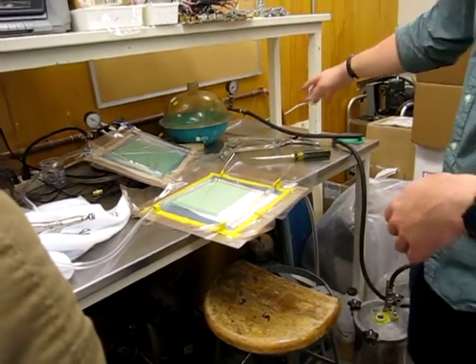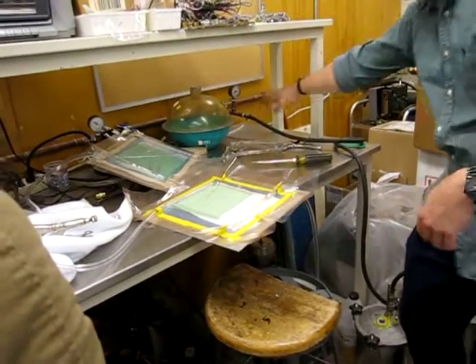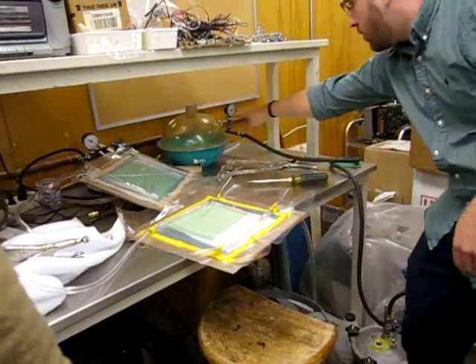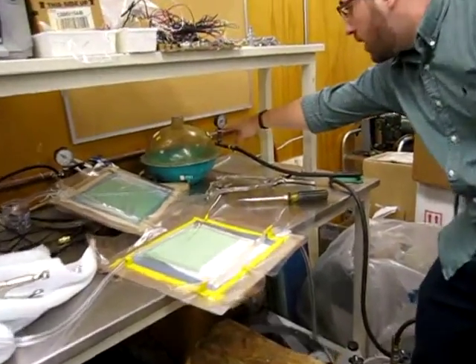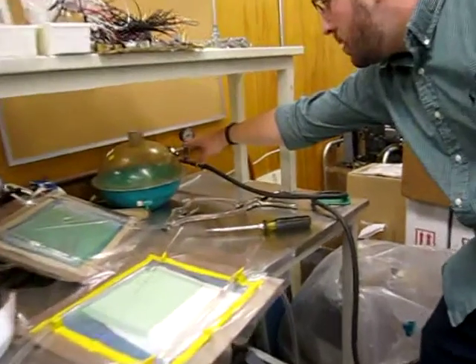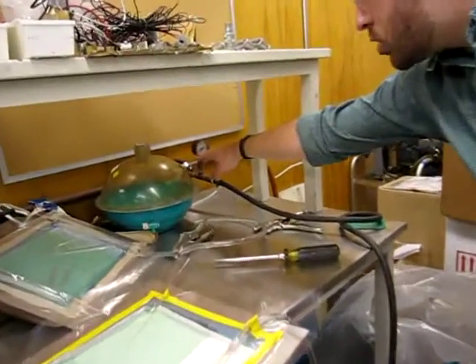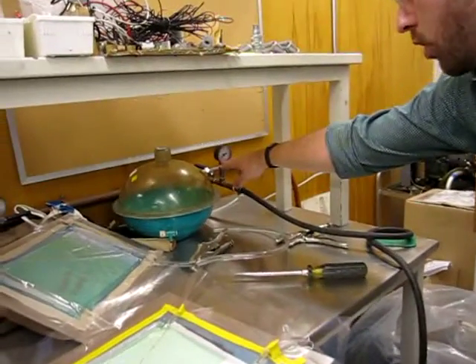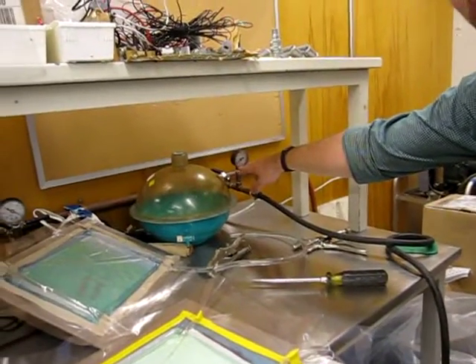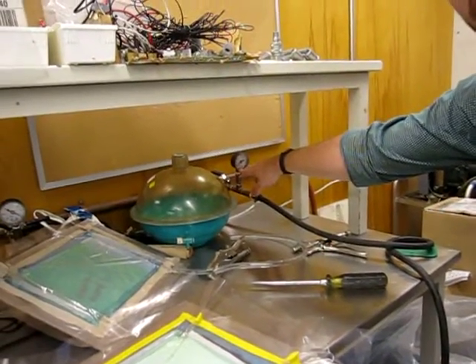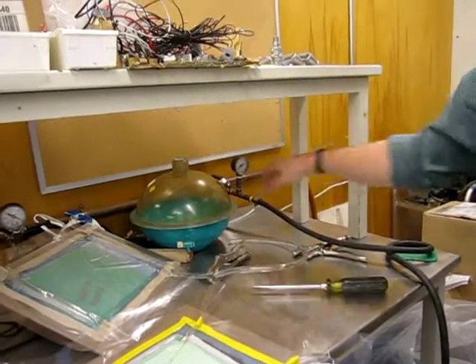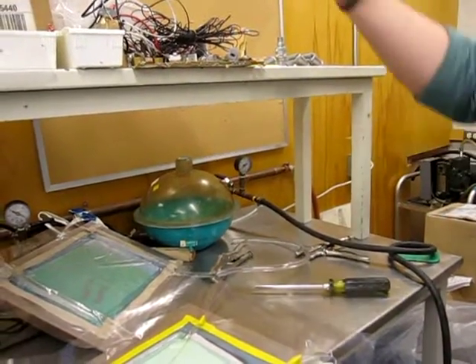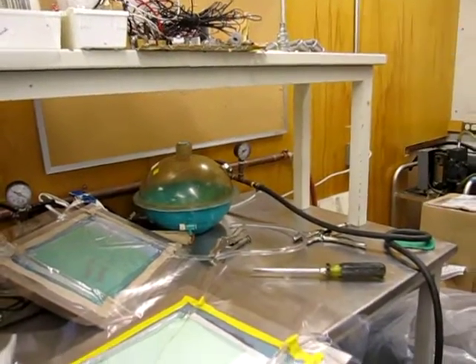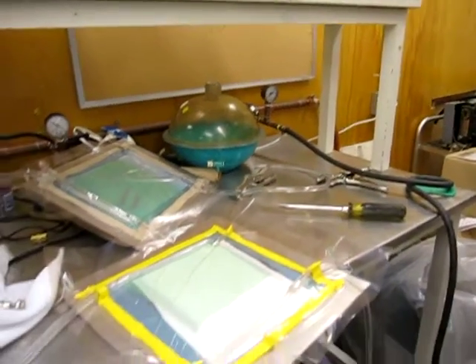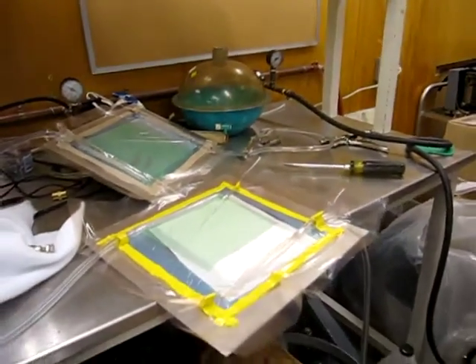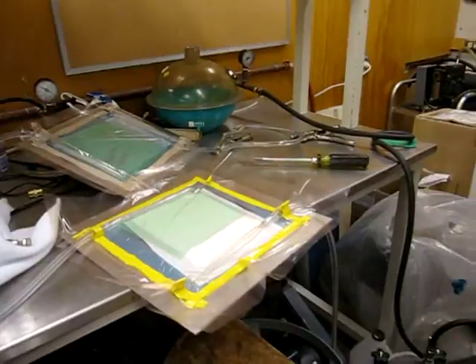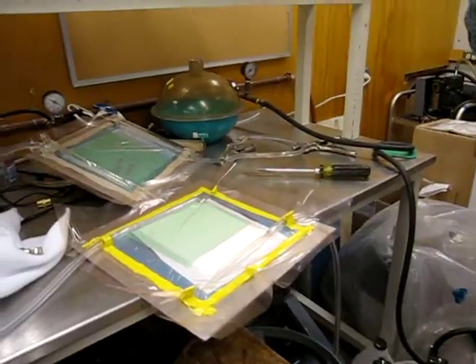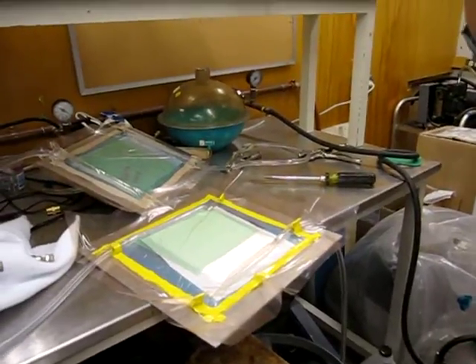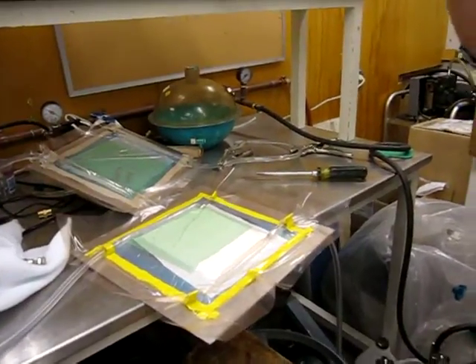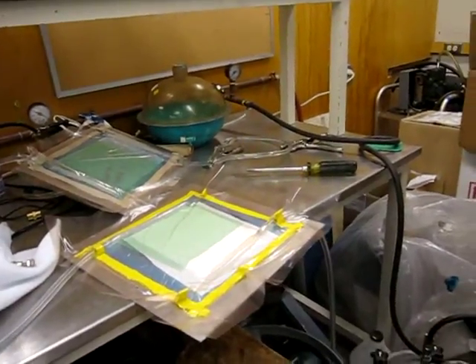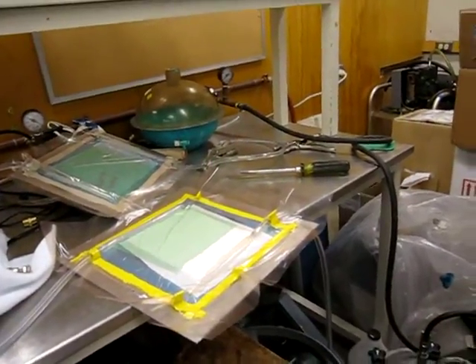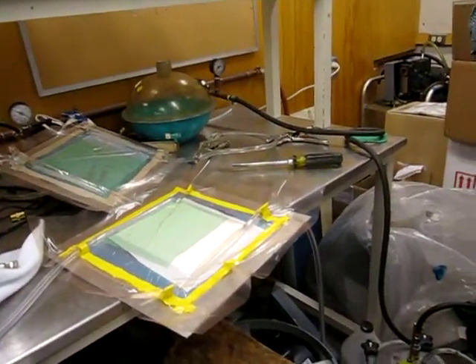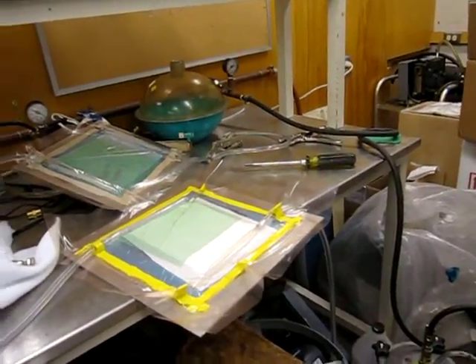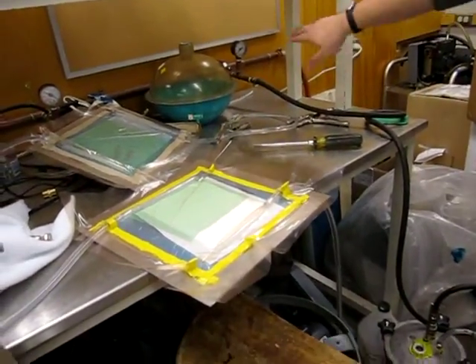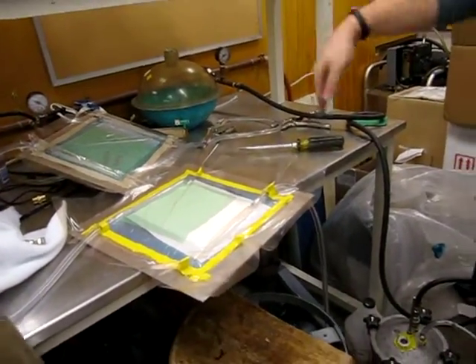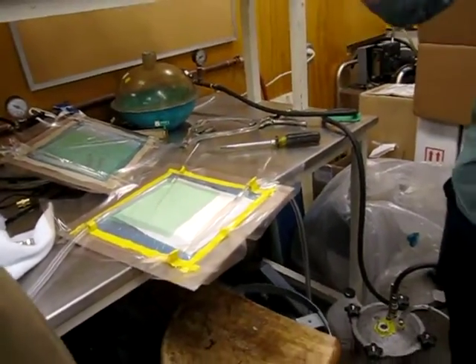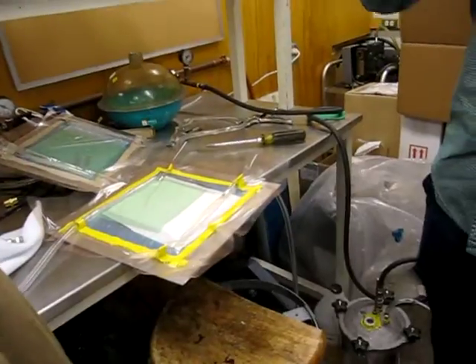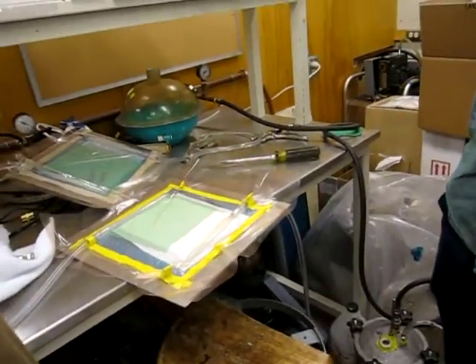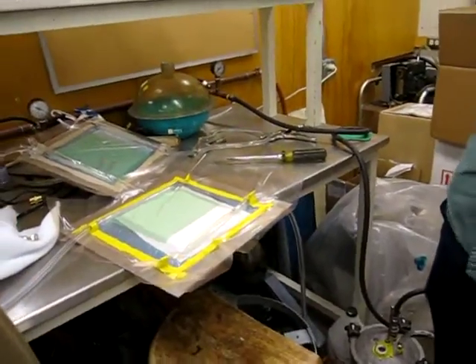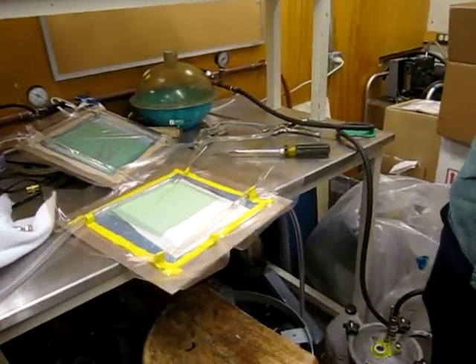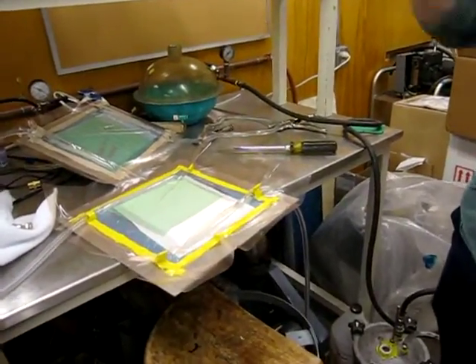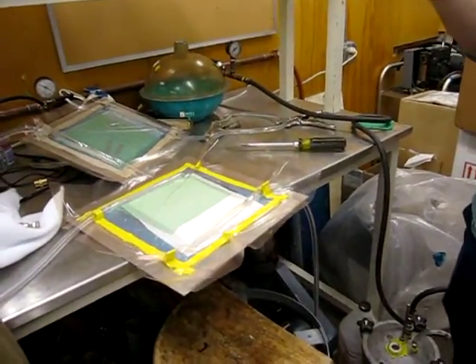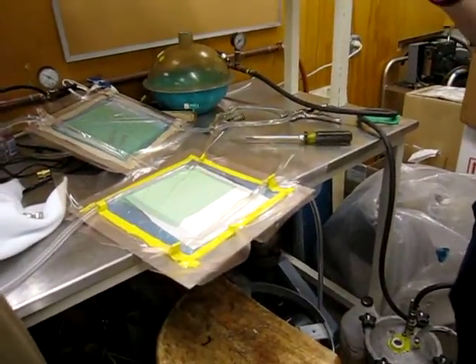Right now I can tell you that there's a leak because this should go all the way up to 30. And then if you shut that vacuum and you don't see a drop, that means you guys have a perfect bag. What I expect is that it will go to 30 and then you guys should lose about two tick marks in about two to three minutes.